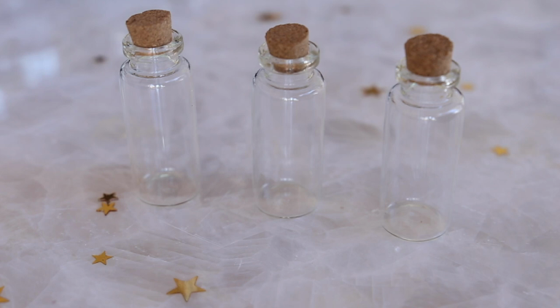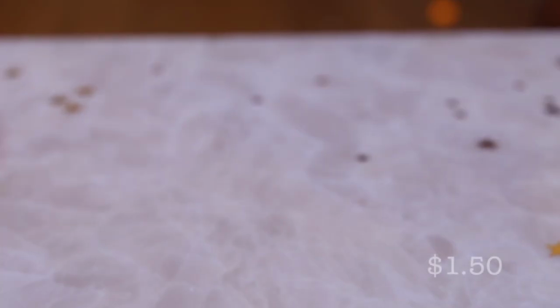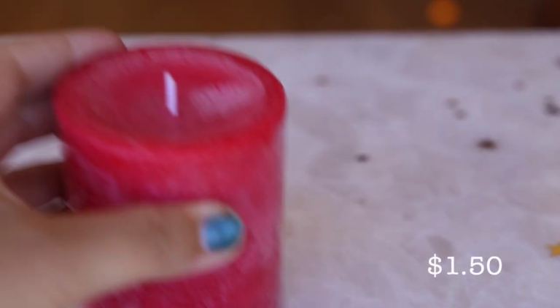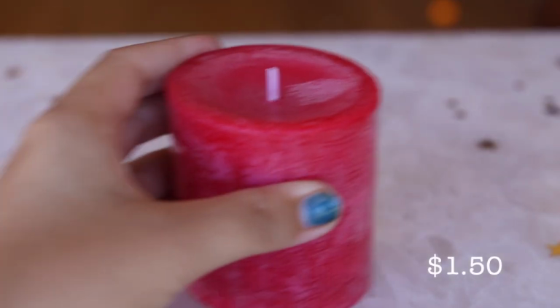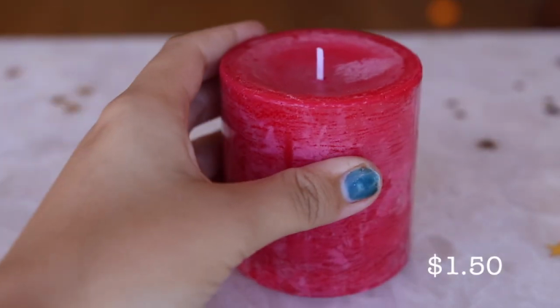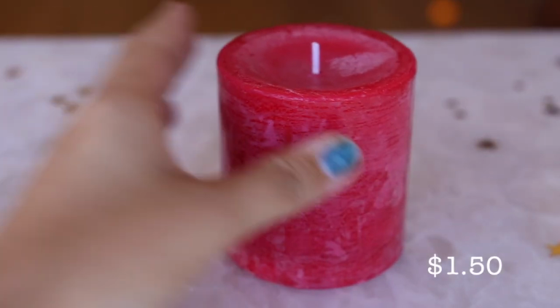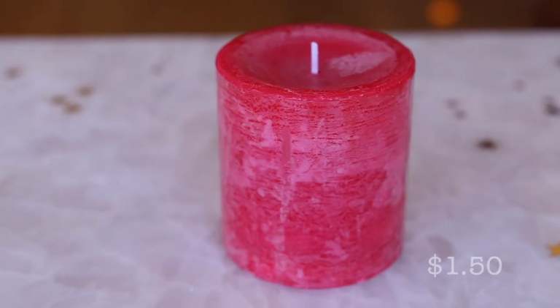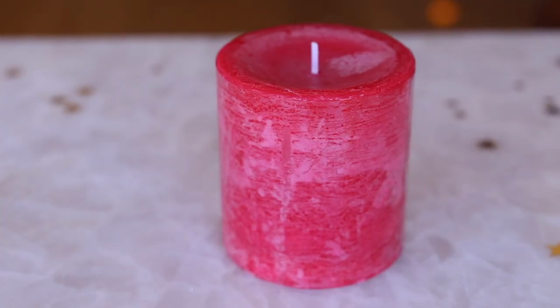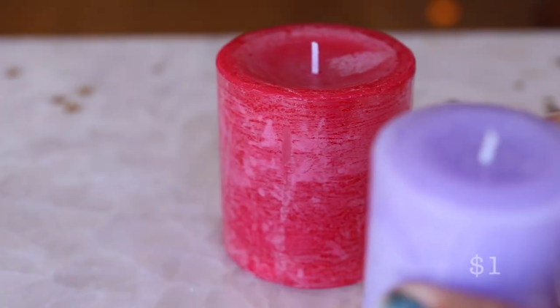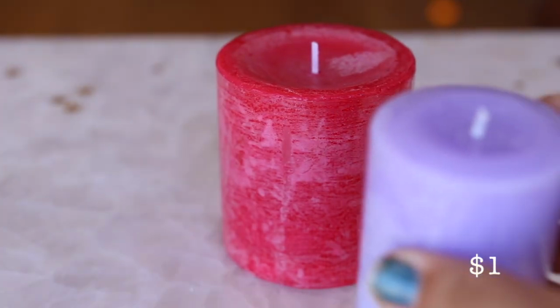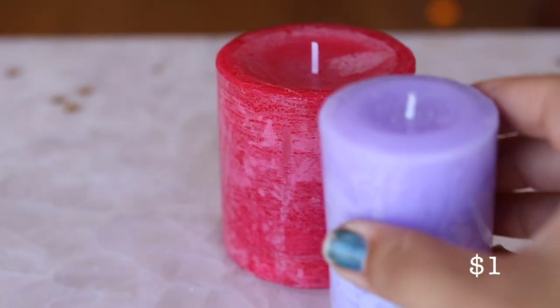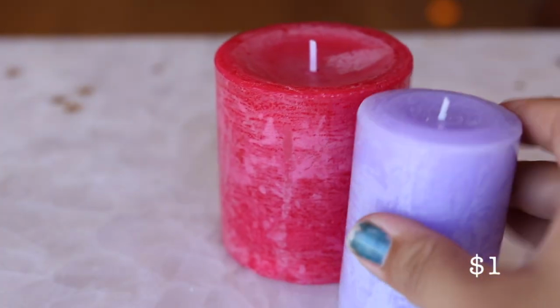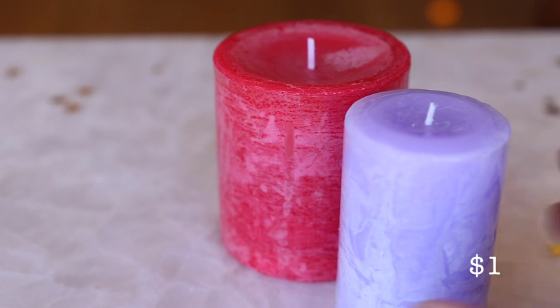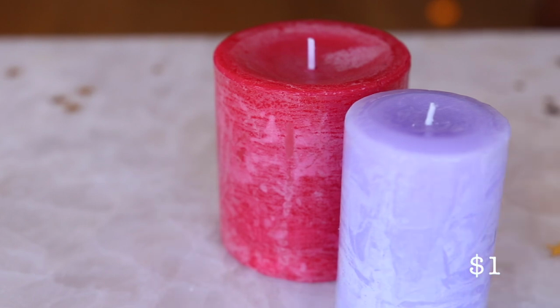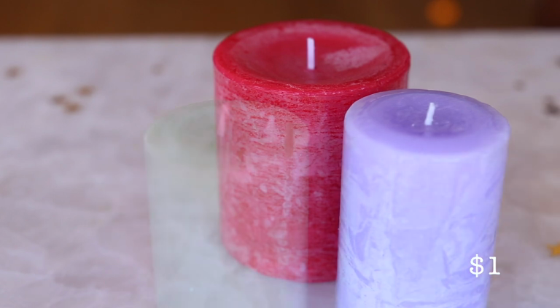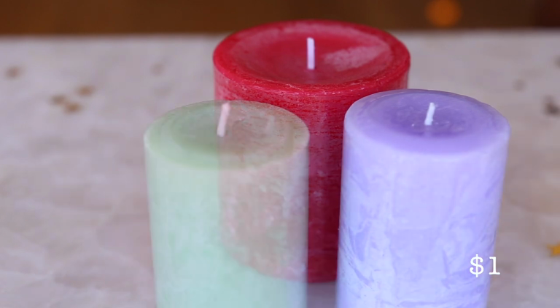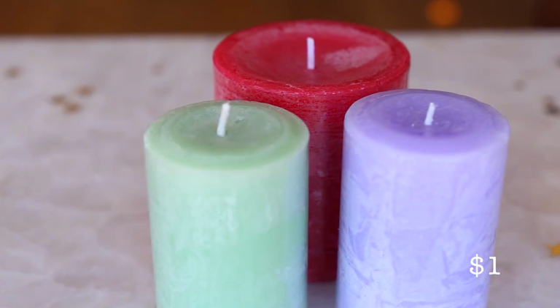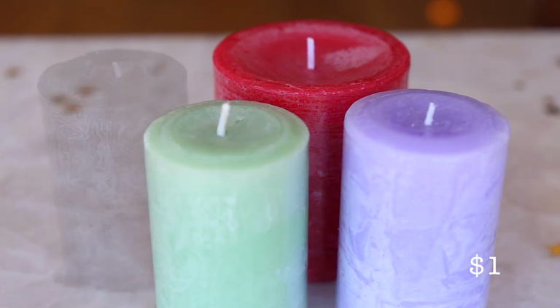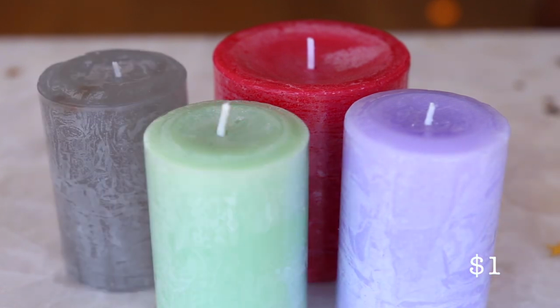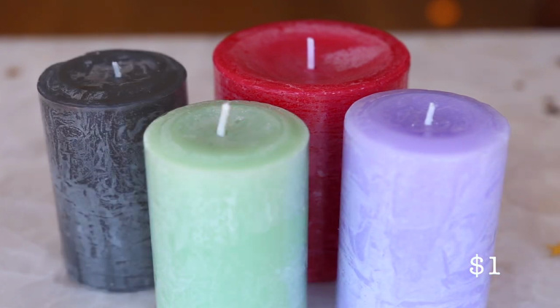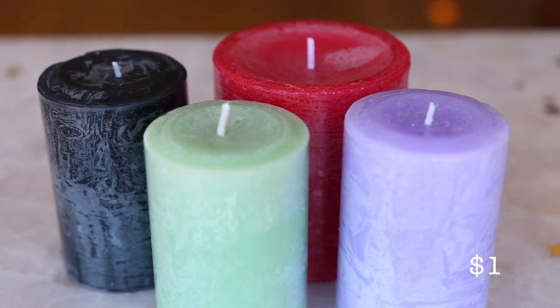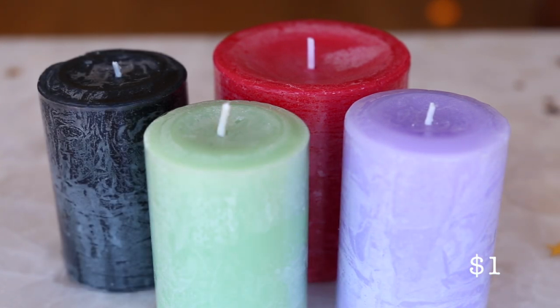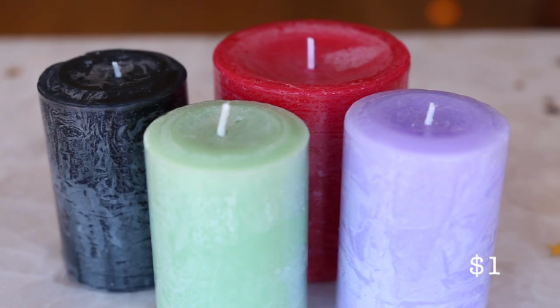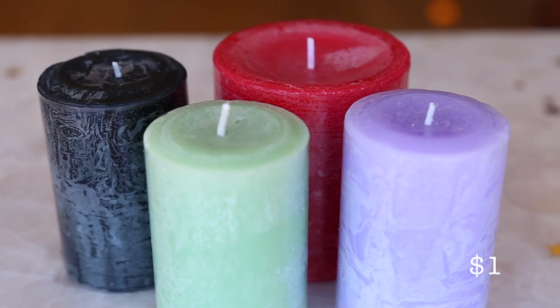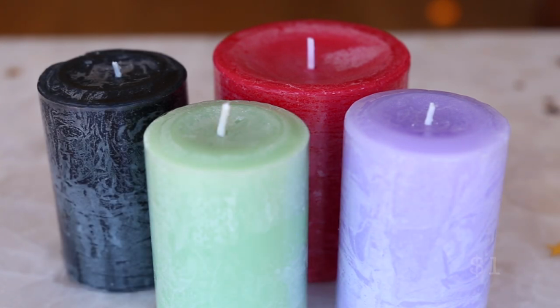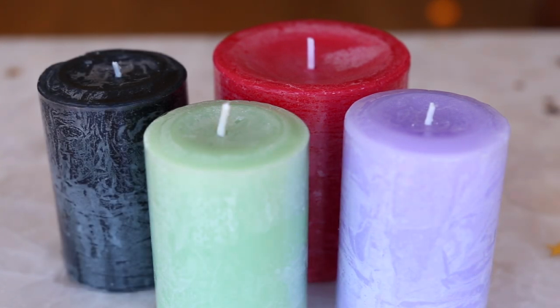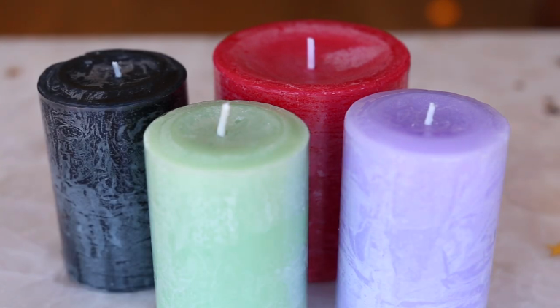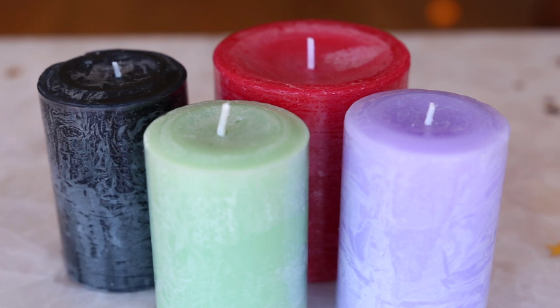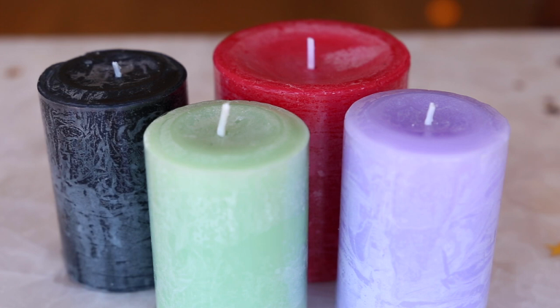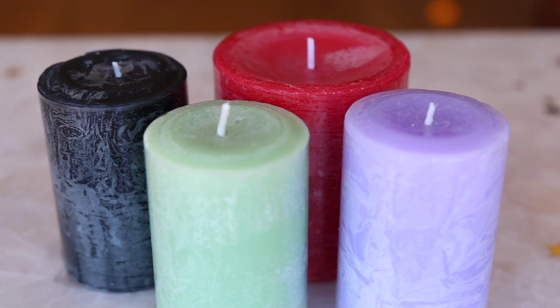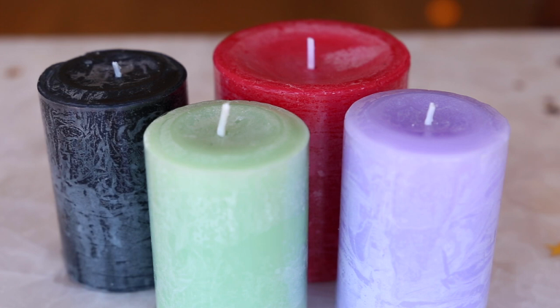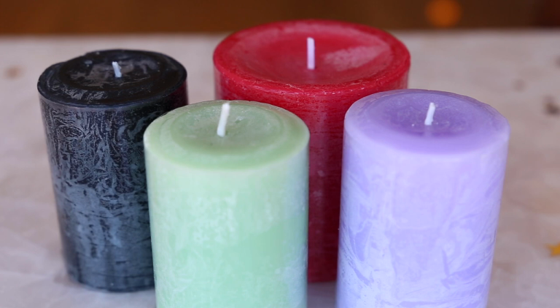At around a dollar each you can pick up candles in different sizes and pretty much any colour you can think of. Different coloured candles are used for different spells and different rituals so it's good to have a variety.